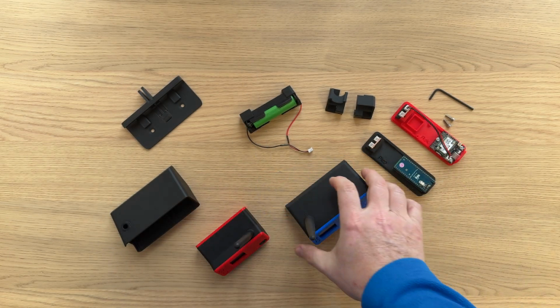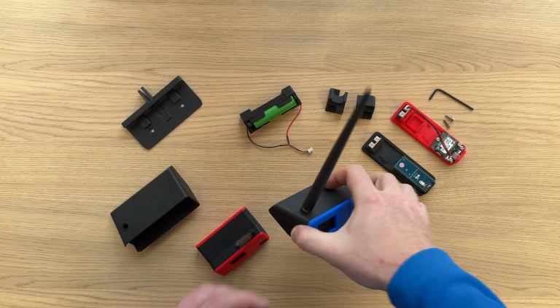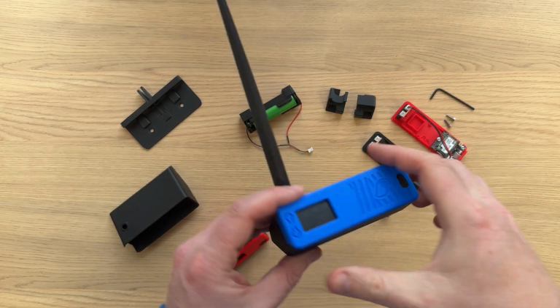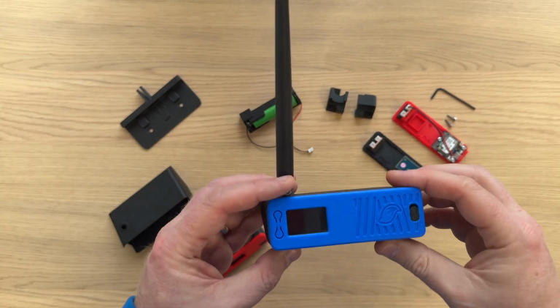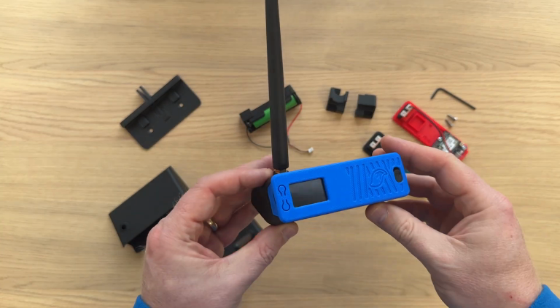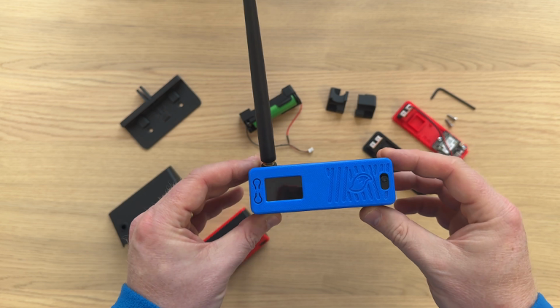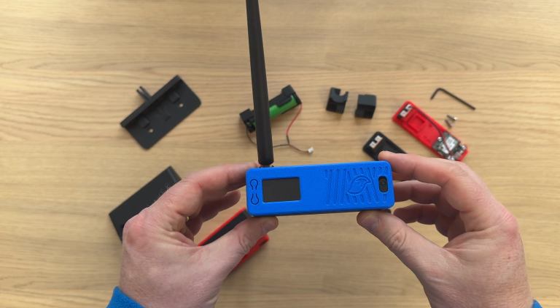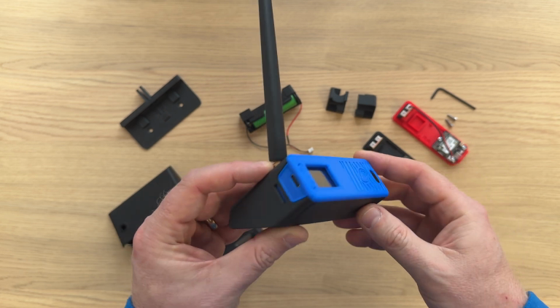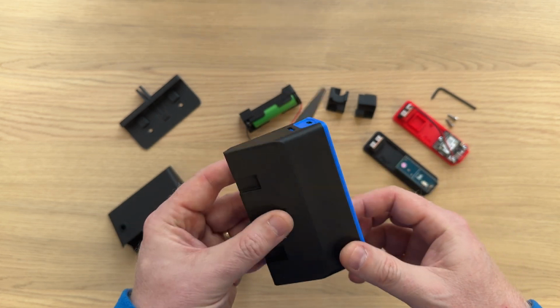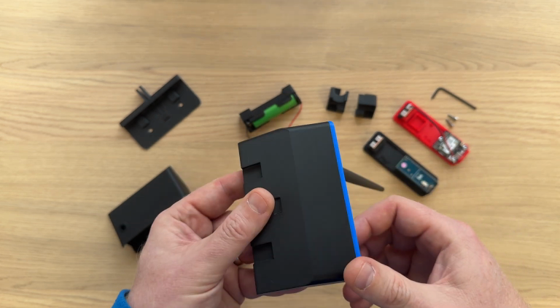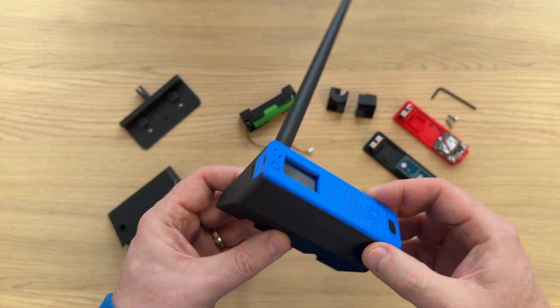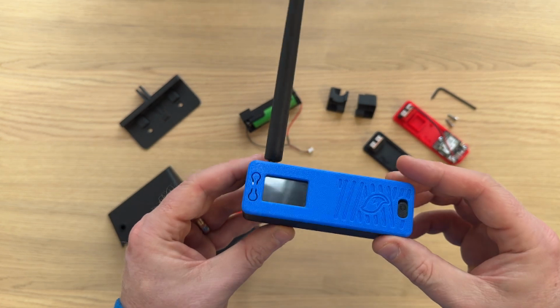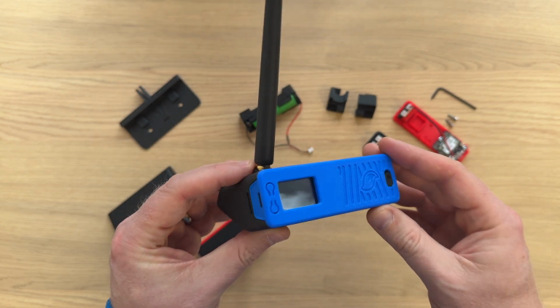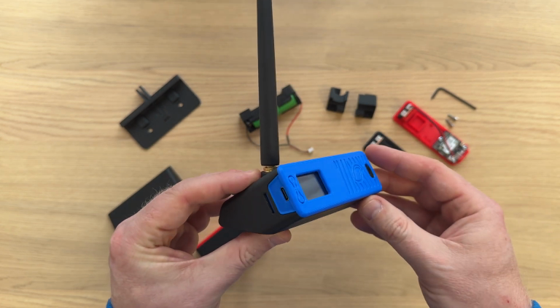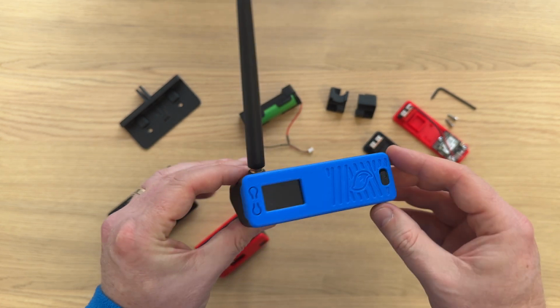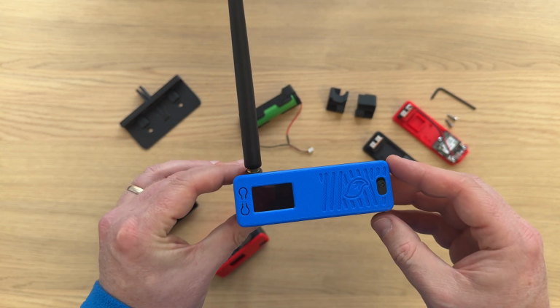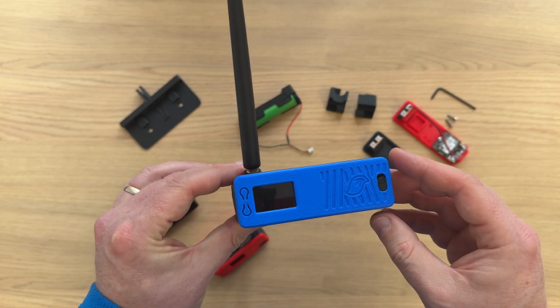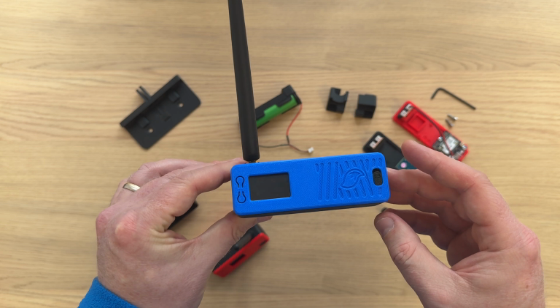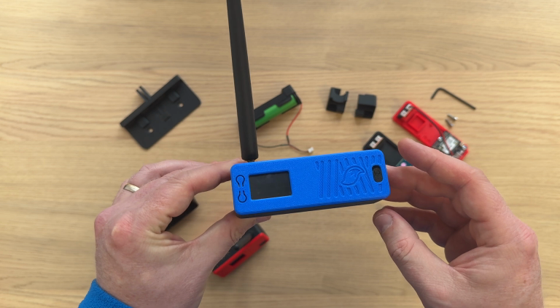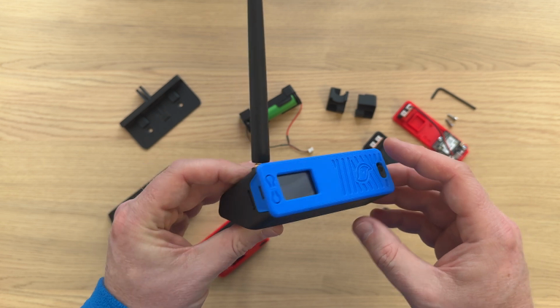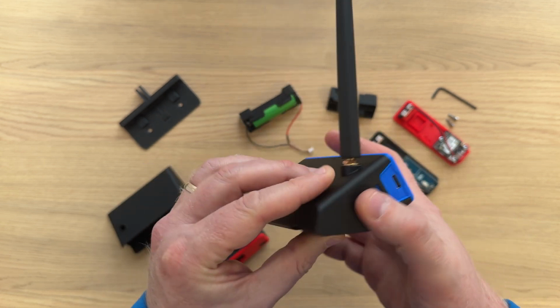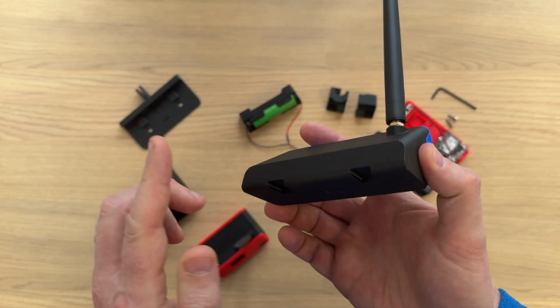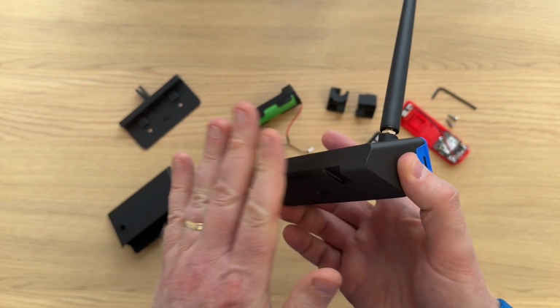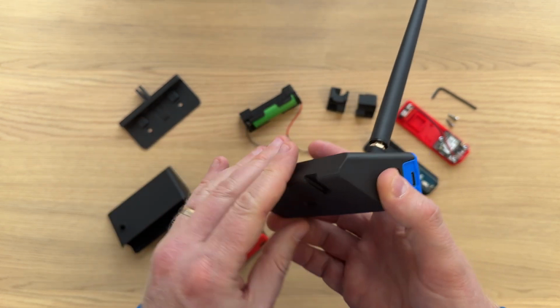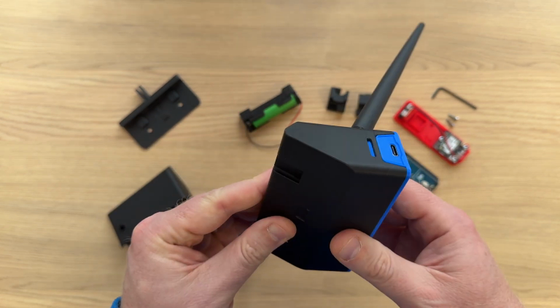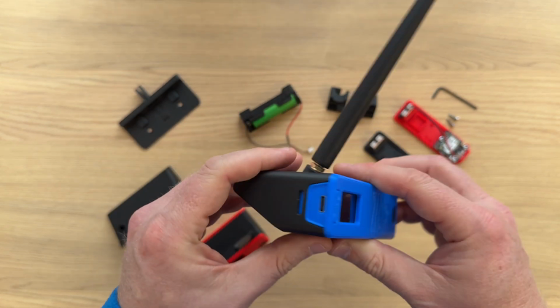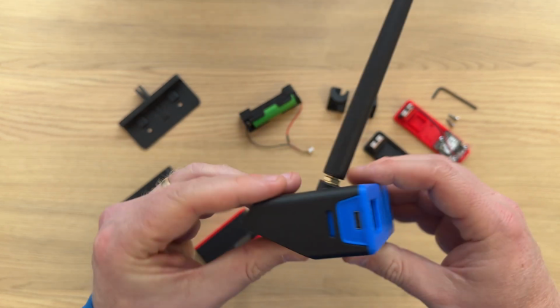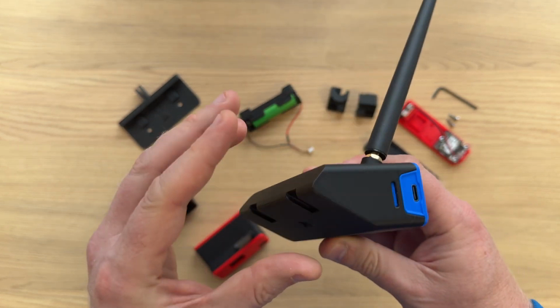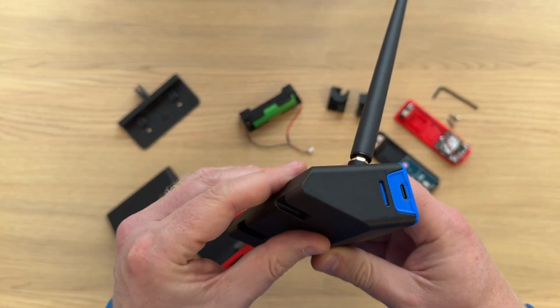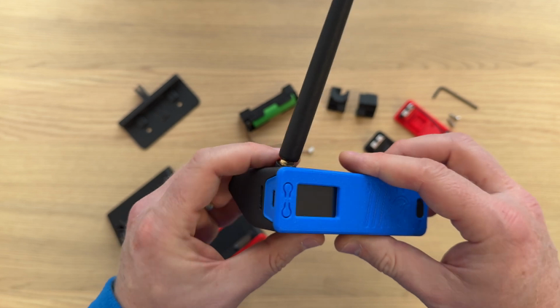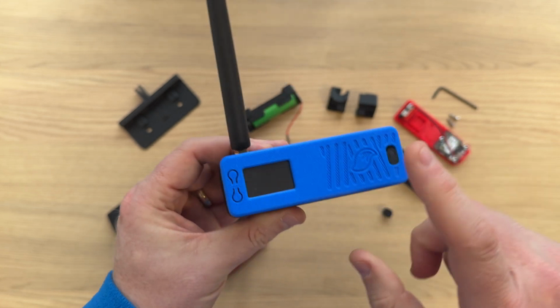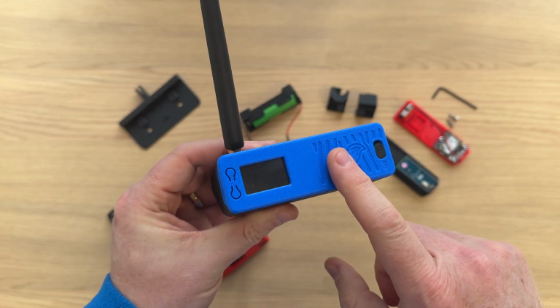The design of Flexo is similar to Bender in that it is still seamless and it still snaps together, but at the same time it's very different. There is no back cover — there is only a body and a front cover.